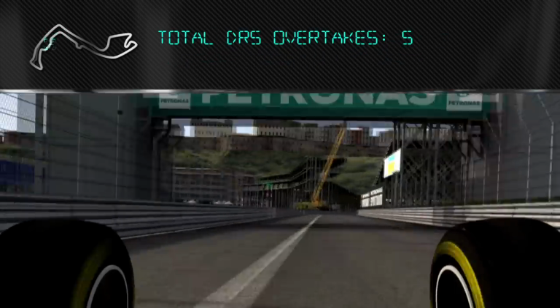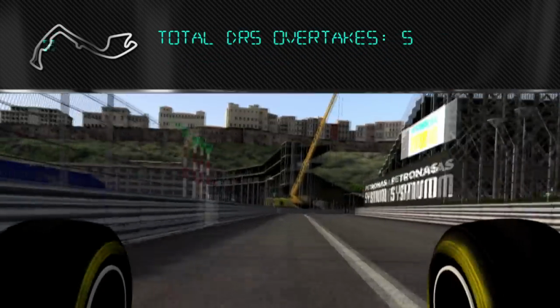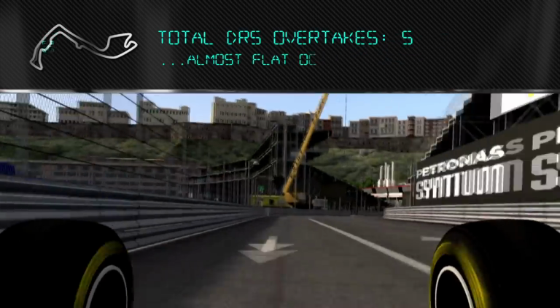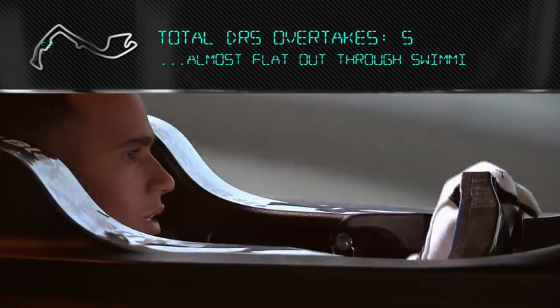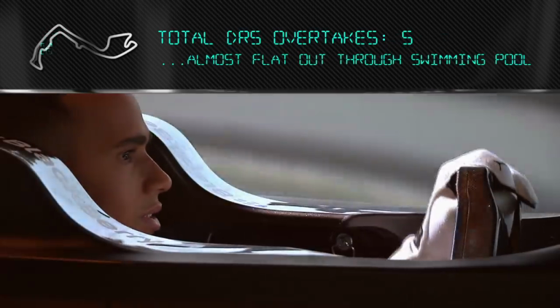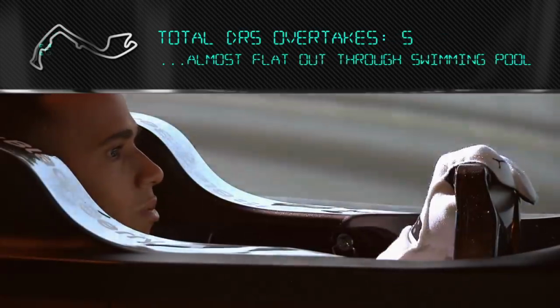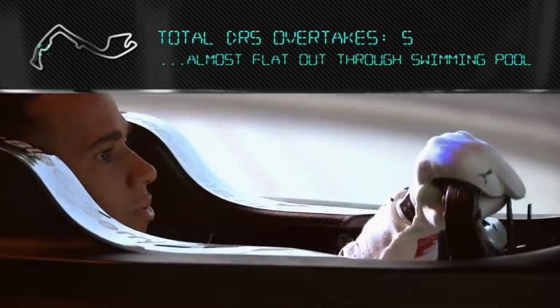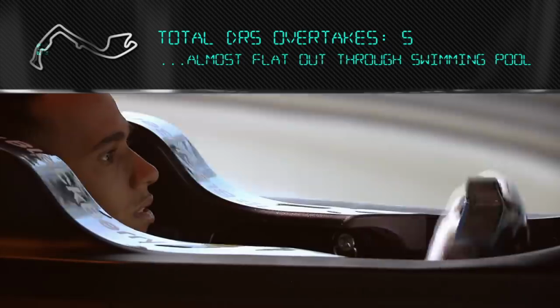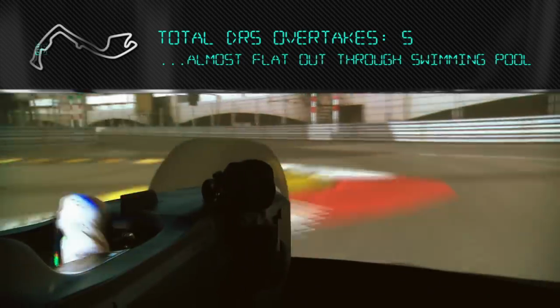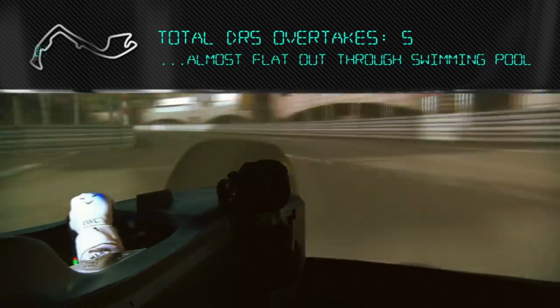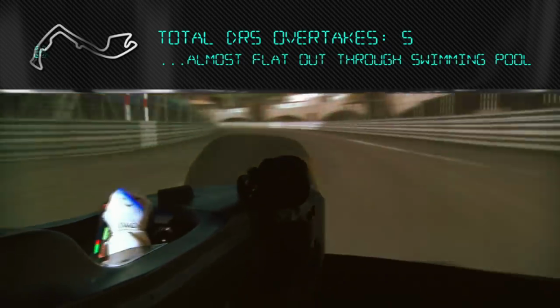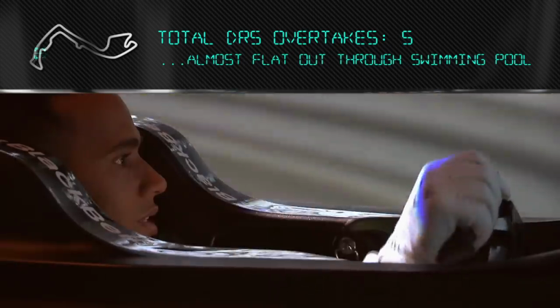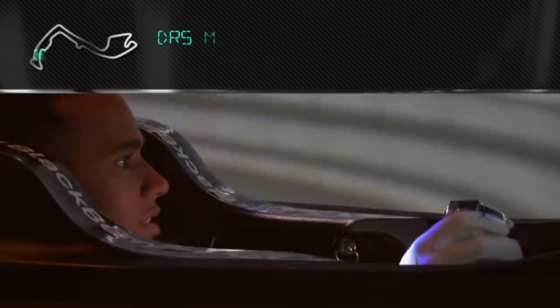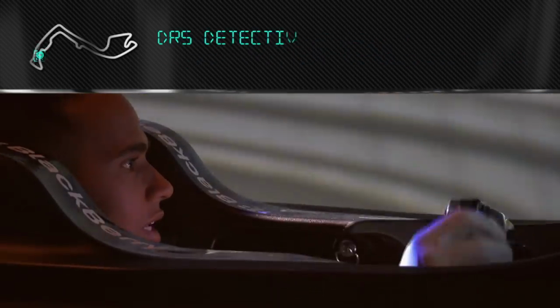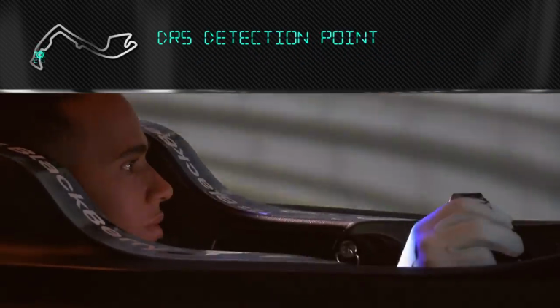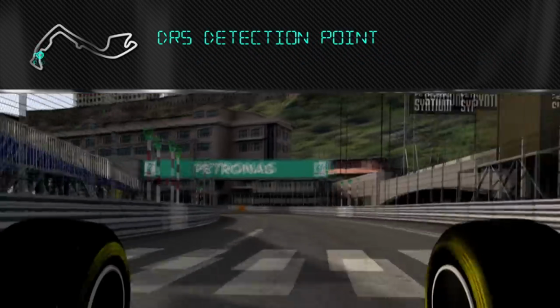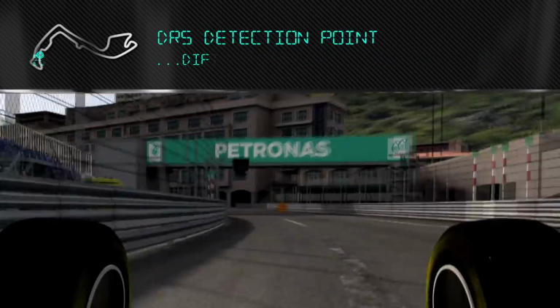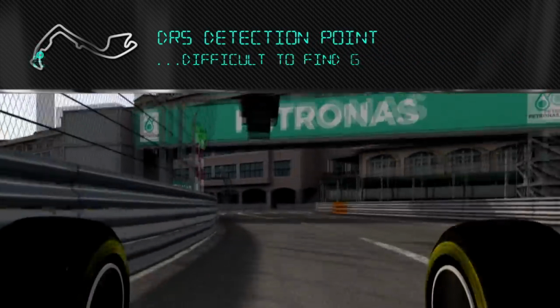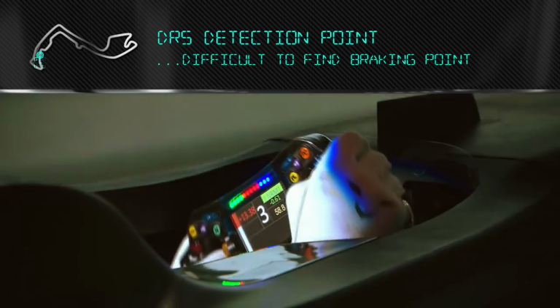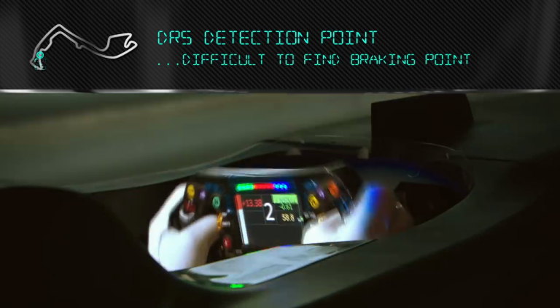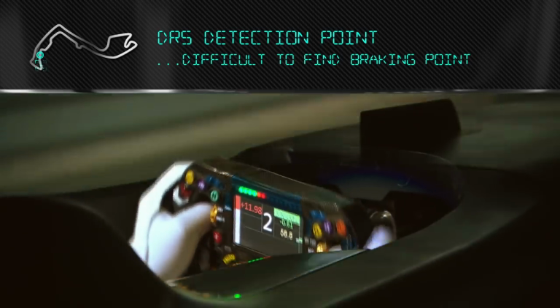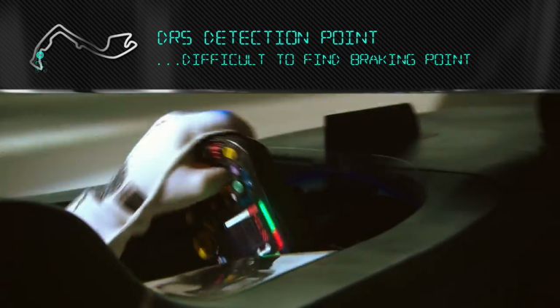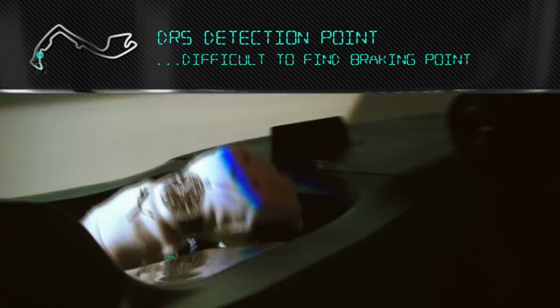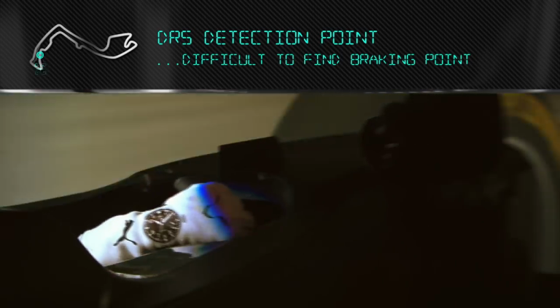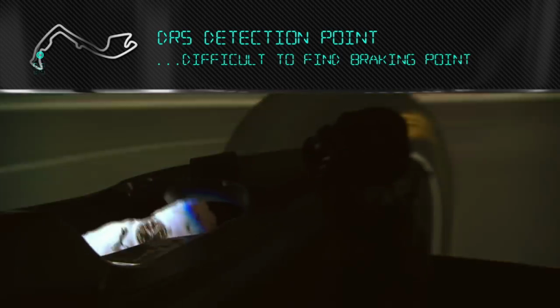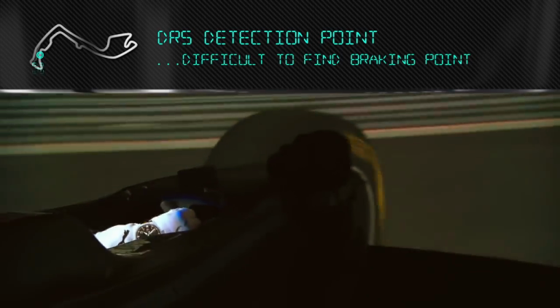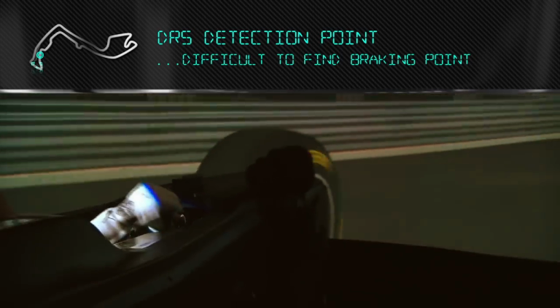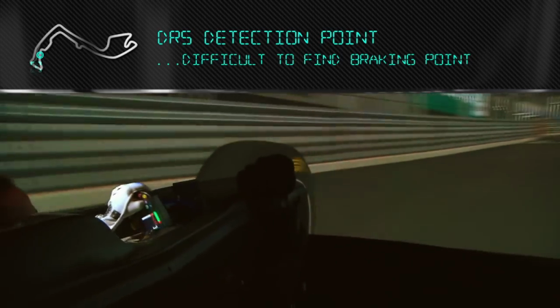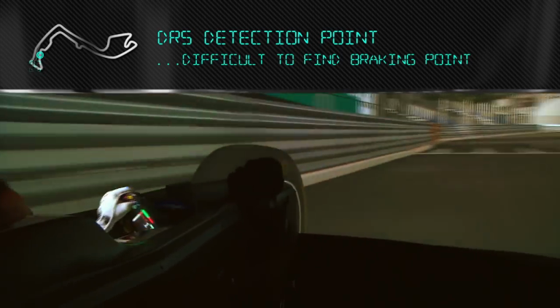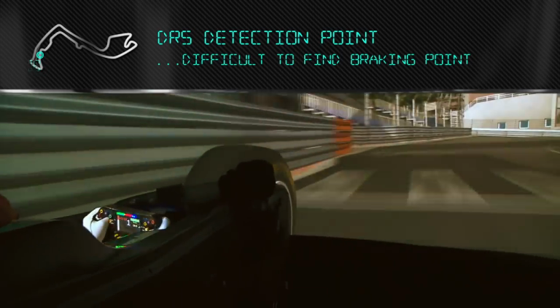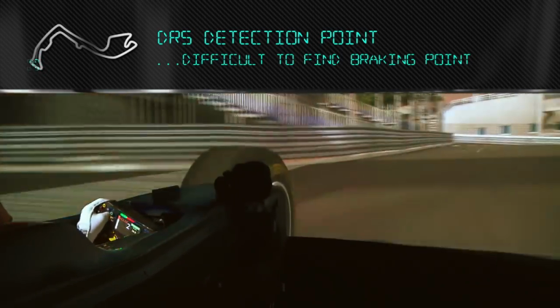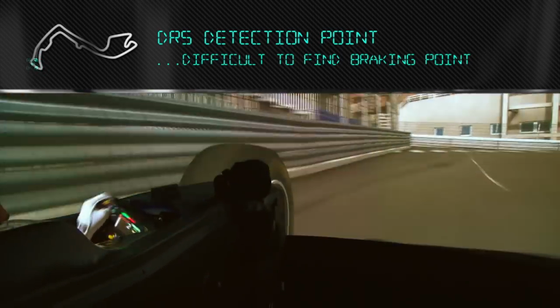Almost flat out through the swimming pool. Nice touch of the apex afterwards. Finding the braking point again for the last corner is really difficult. Very low grip here as well.